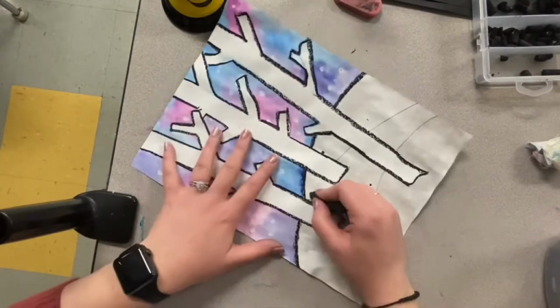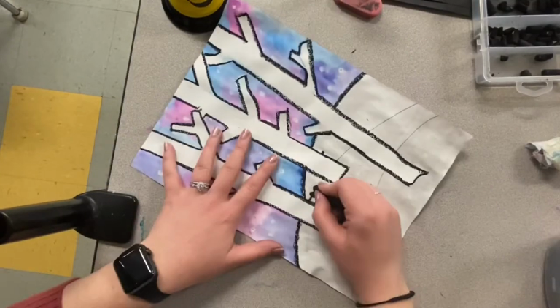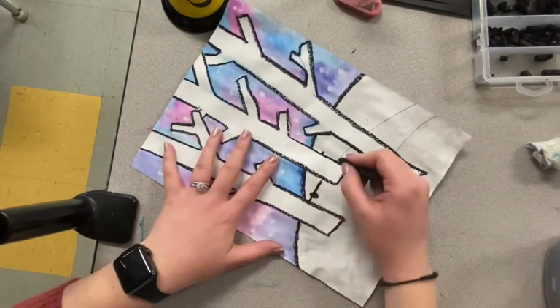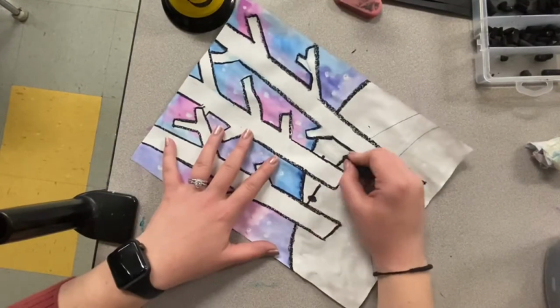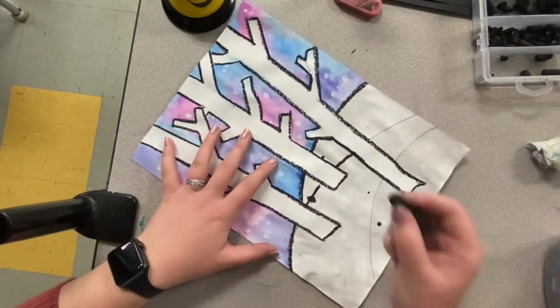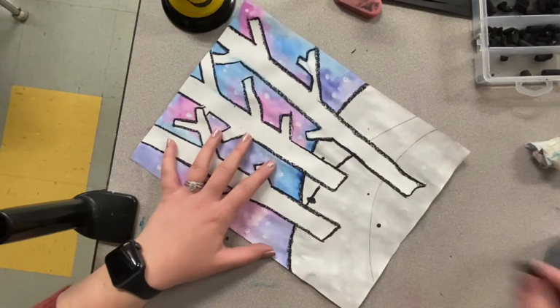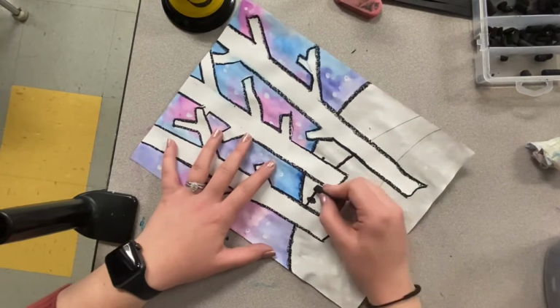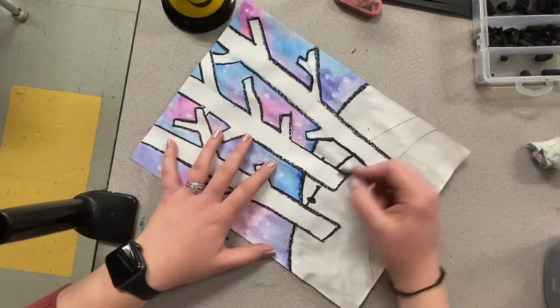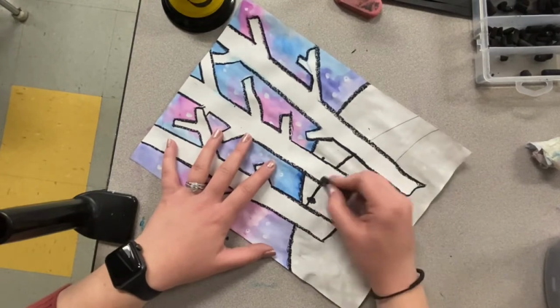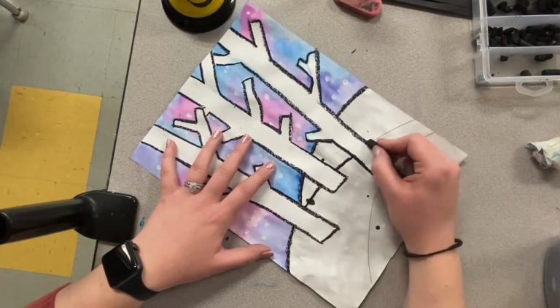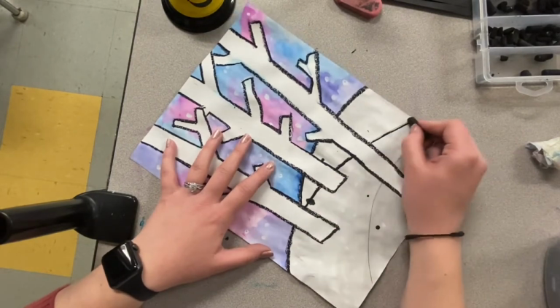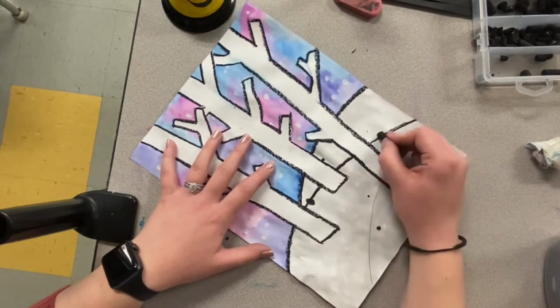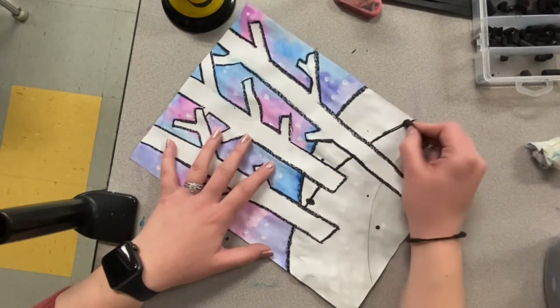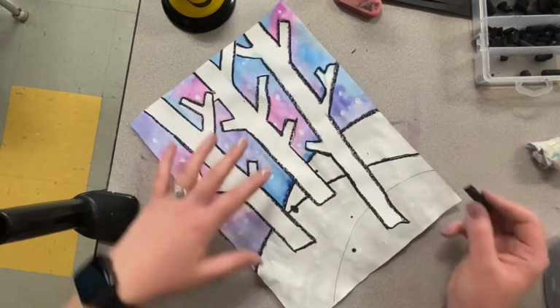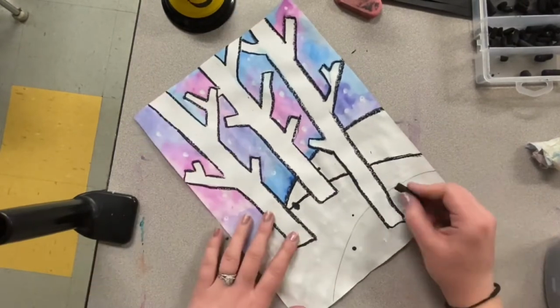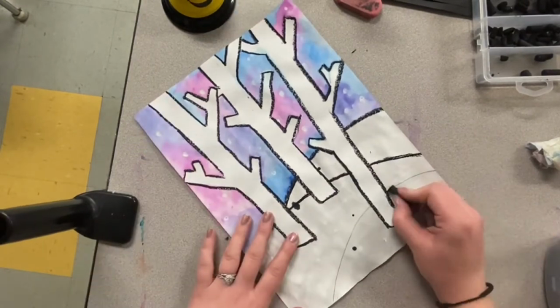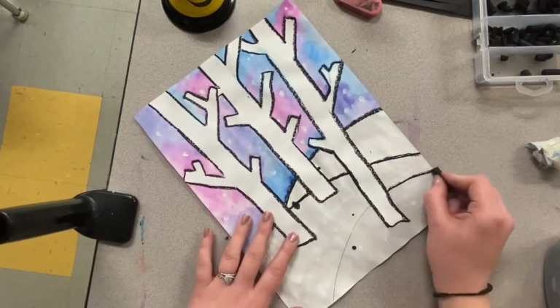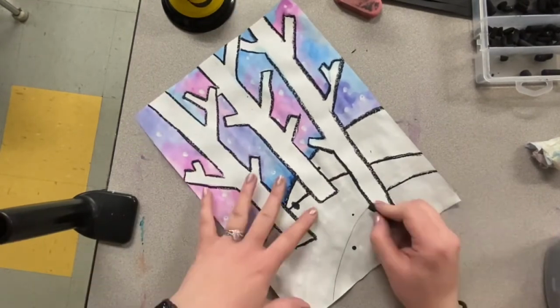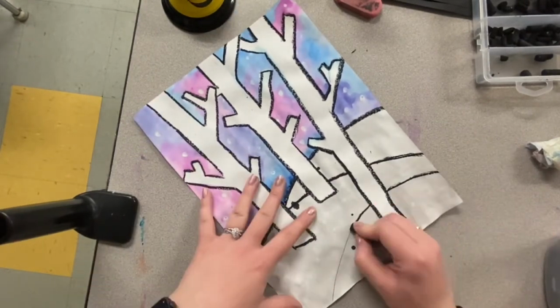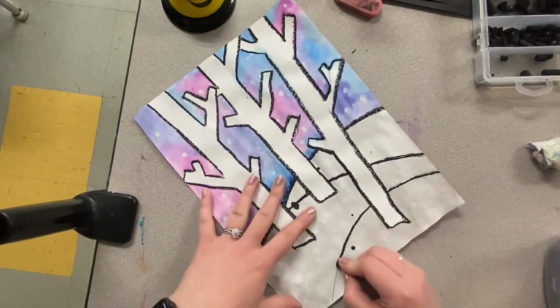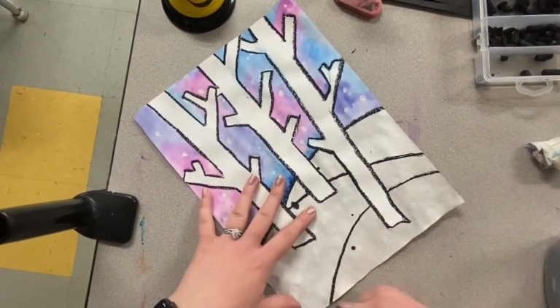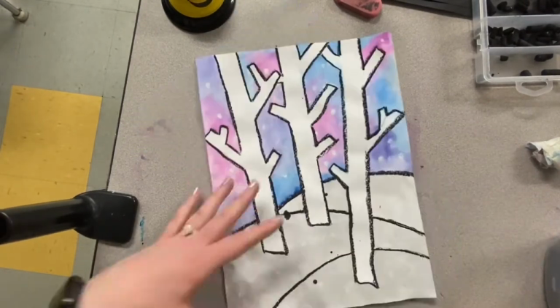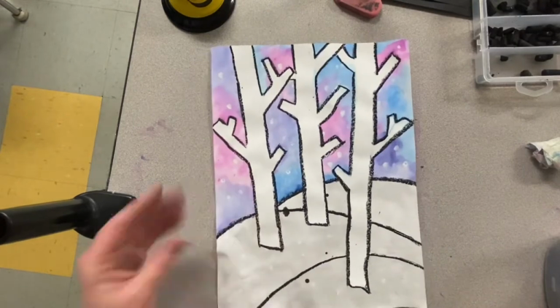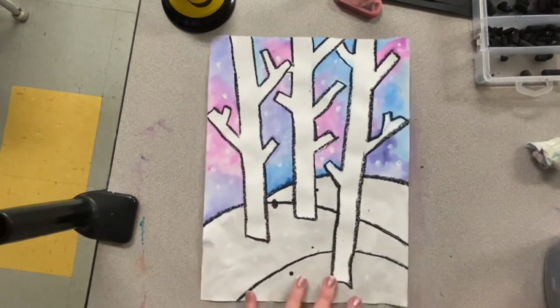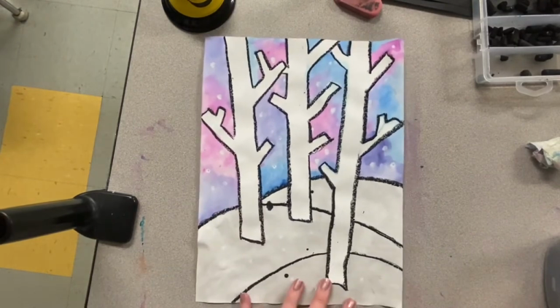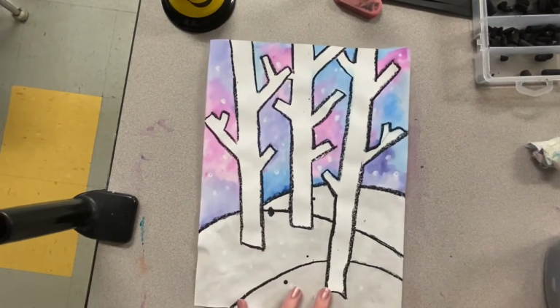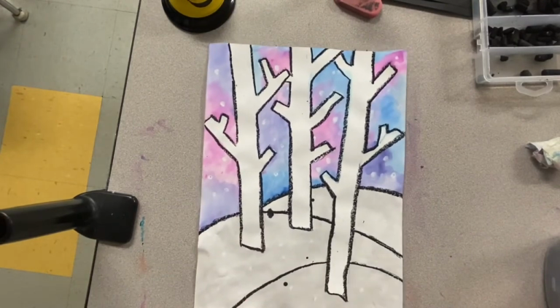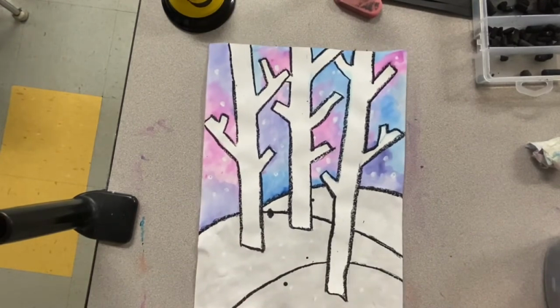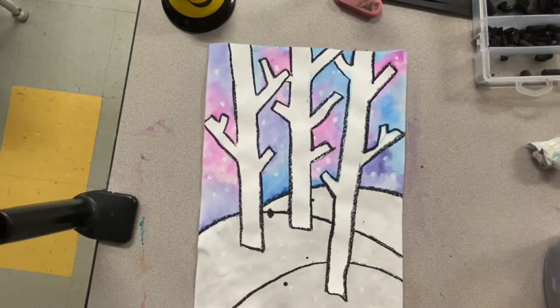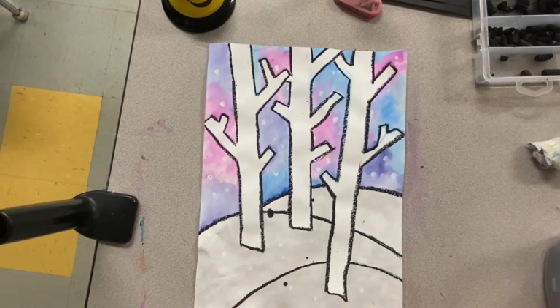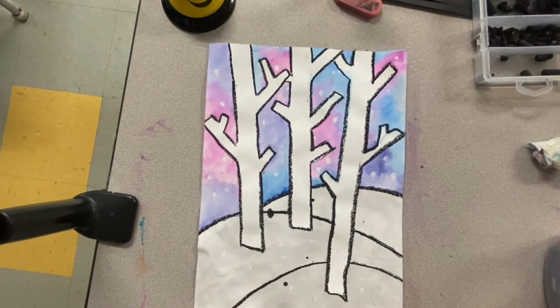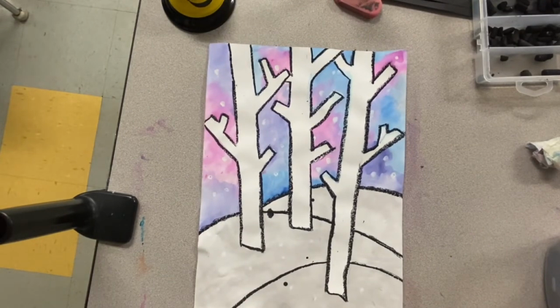Once you complete using the oil pastel to trace your trees and your hills, you are now ready to start your oil pastel techniques.